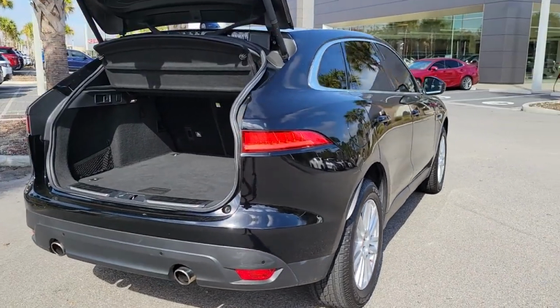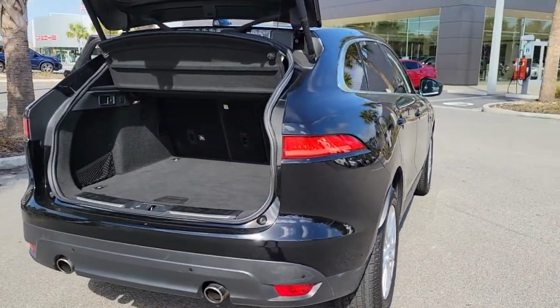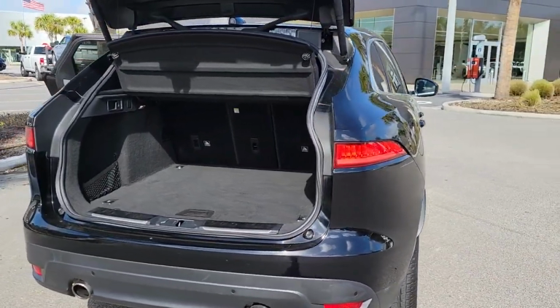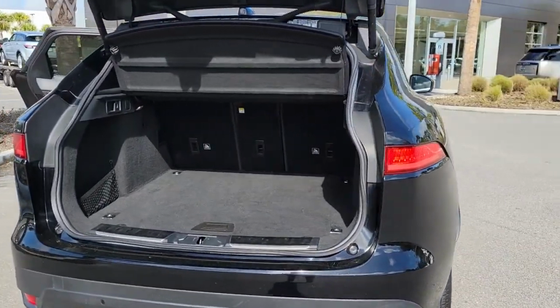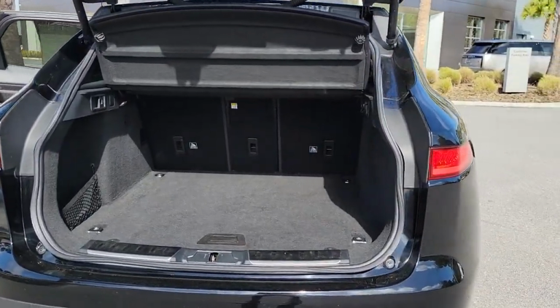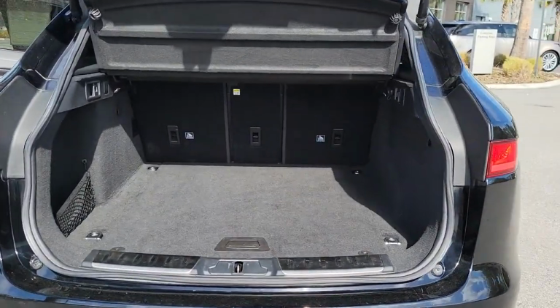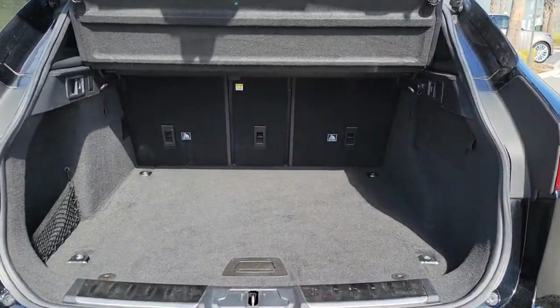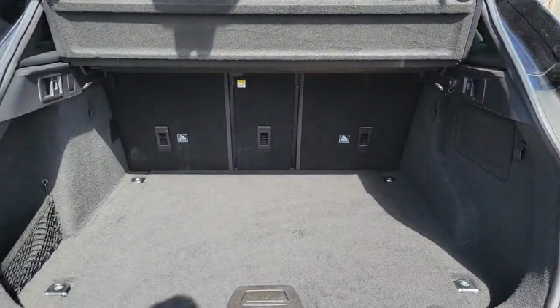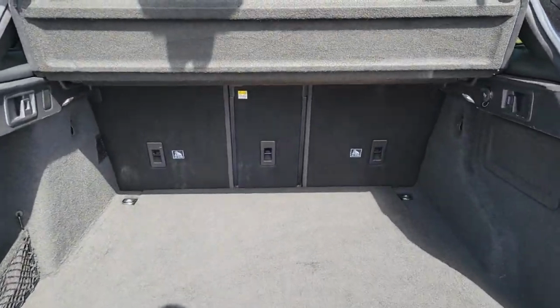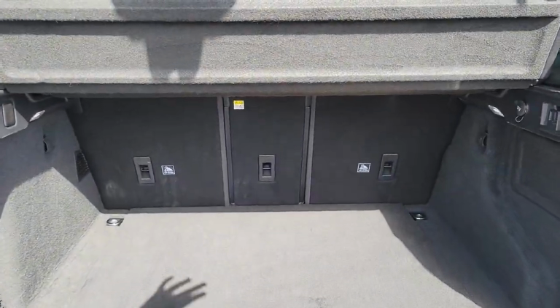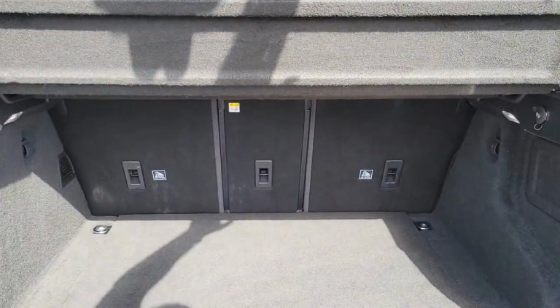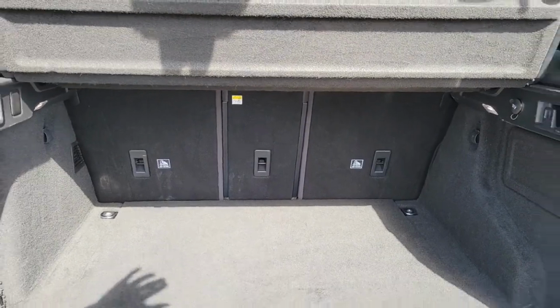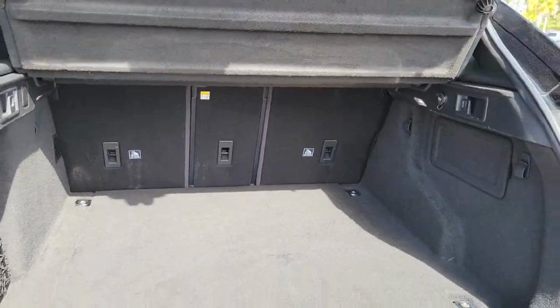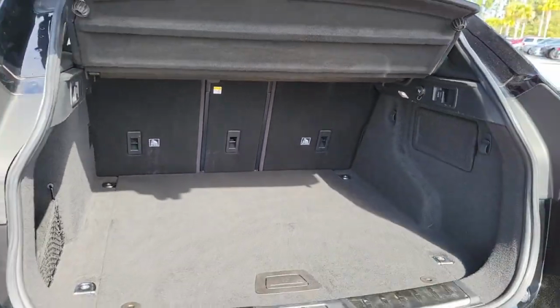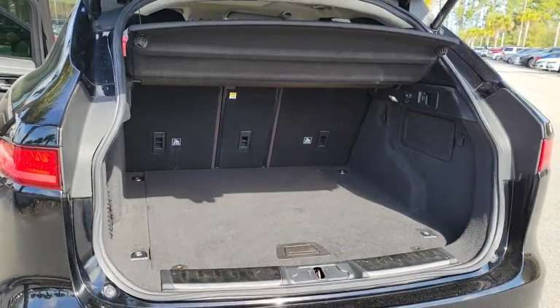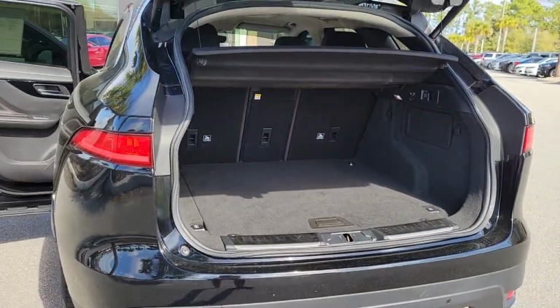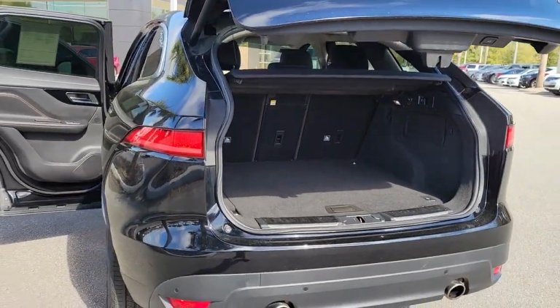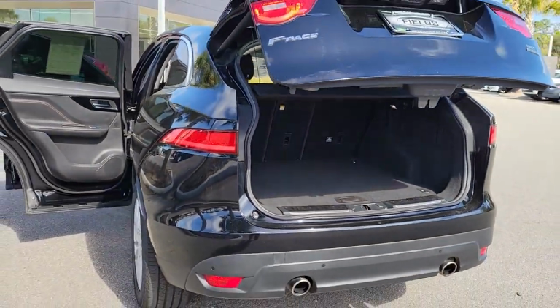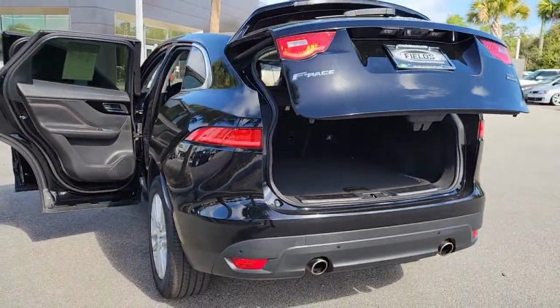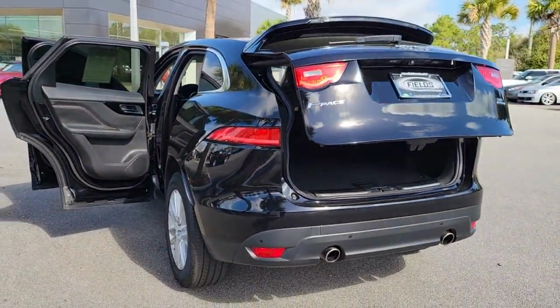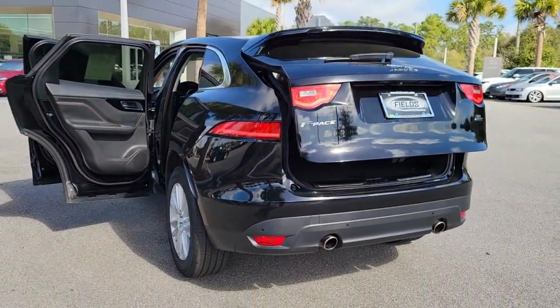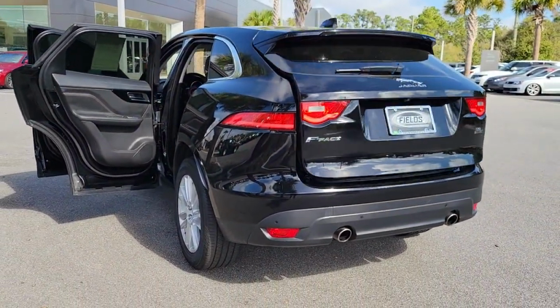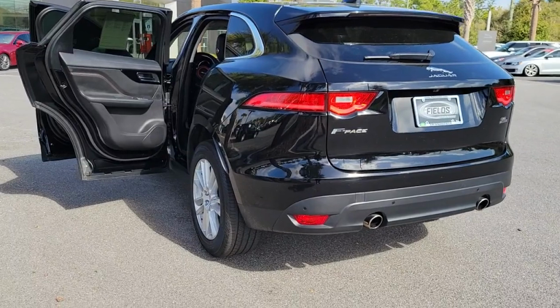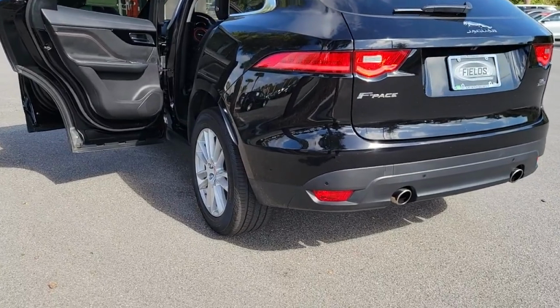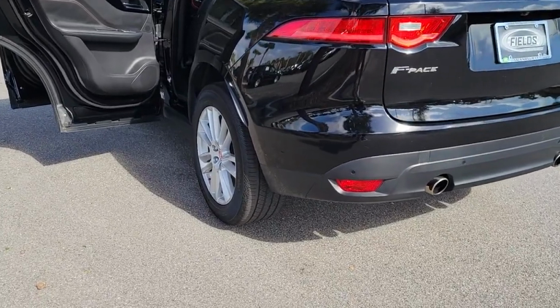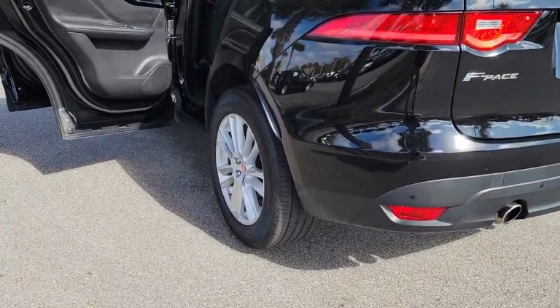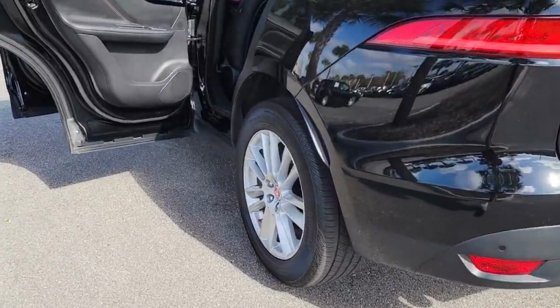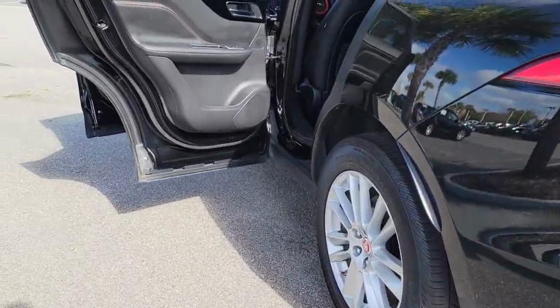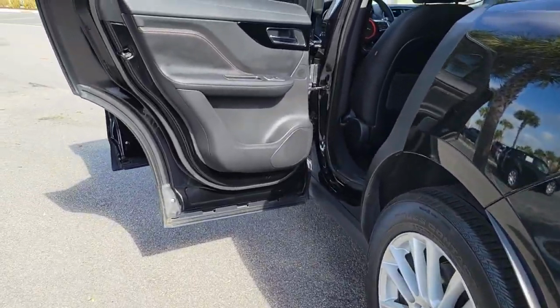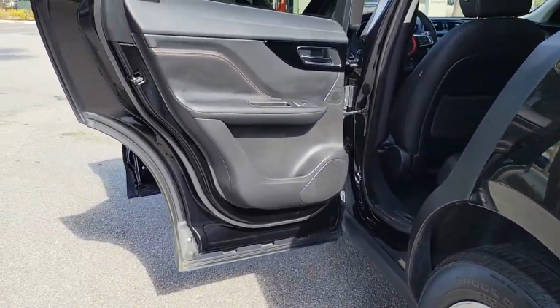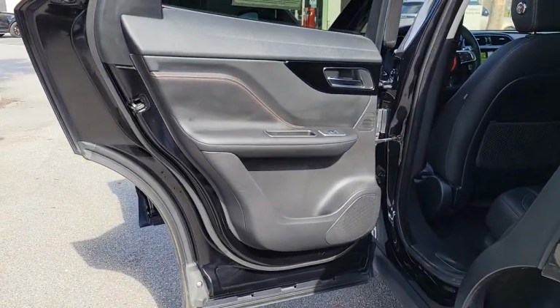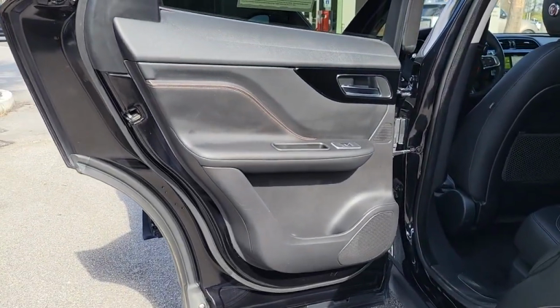All-wheel drive capability, driver assist safety features, flexible interior space, sensuous lines, and a thrilling drive are yours in this mid-size luxury crossover with distinctive motorsport DNA.